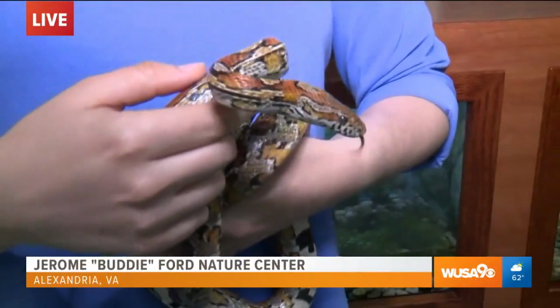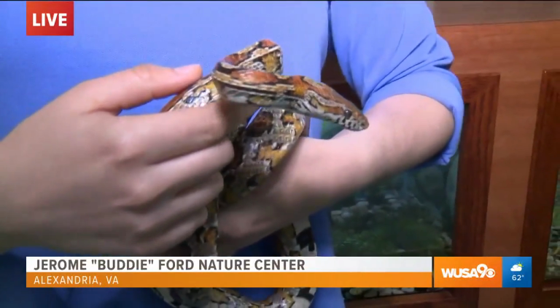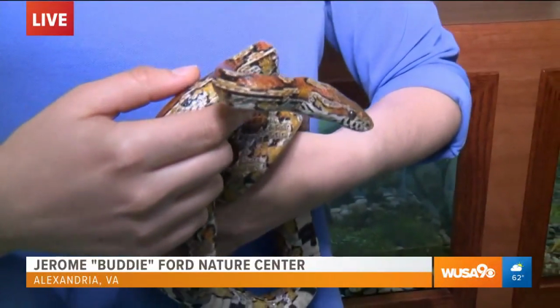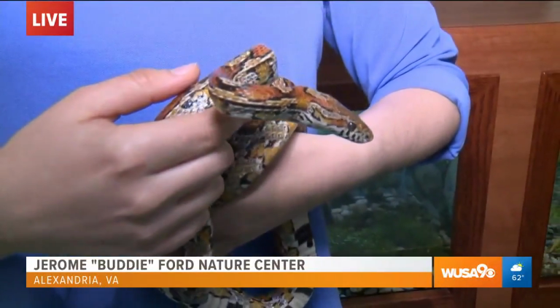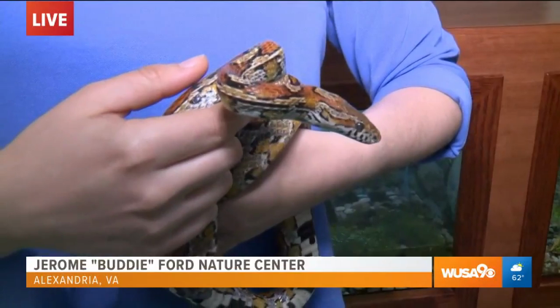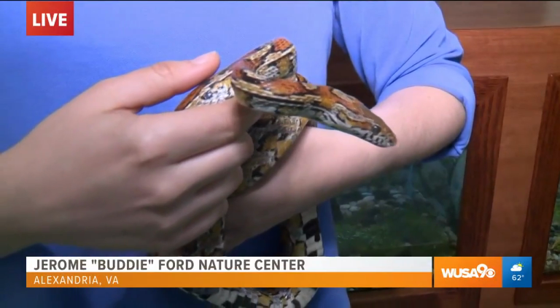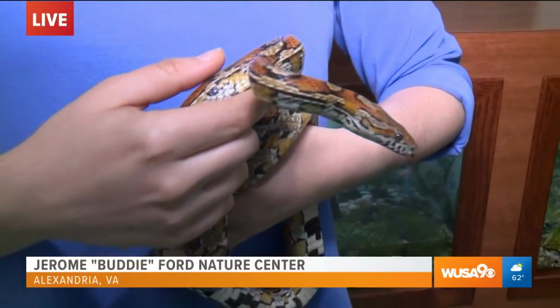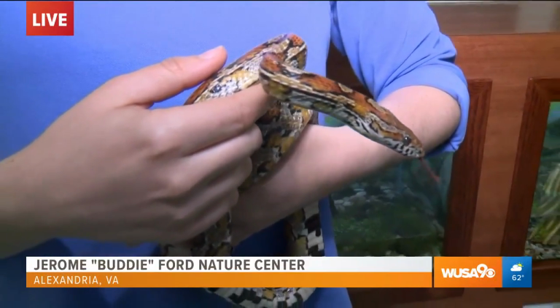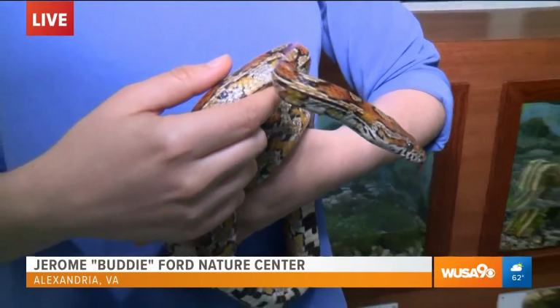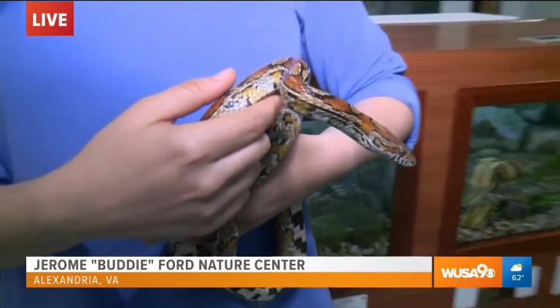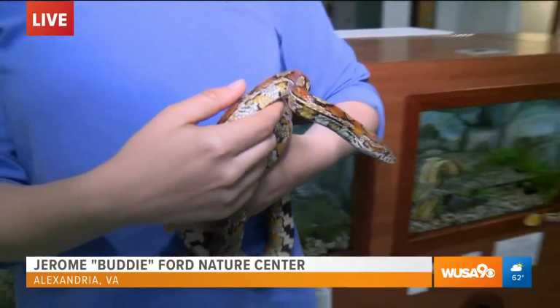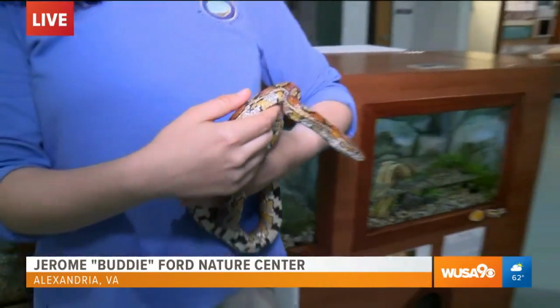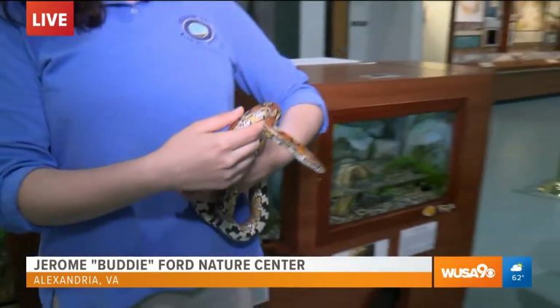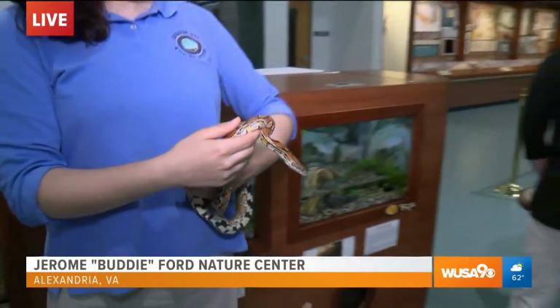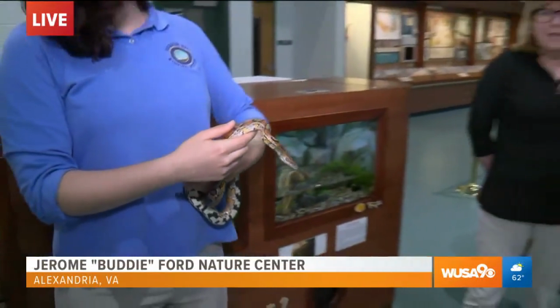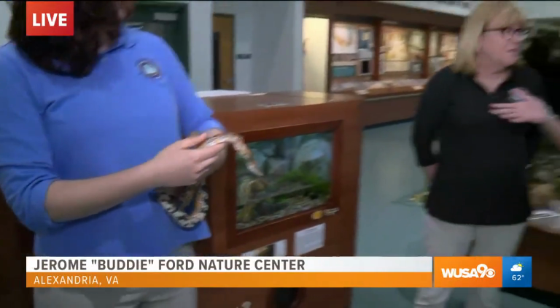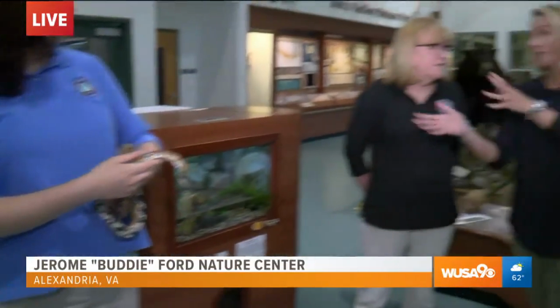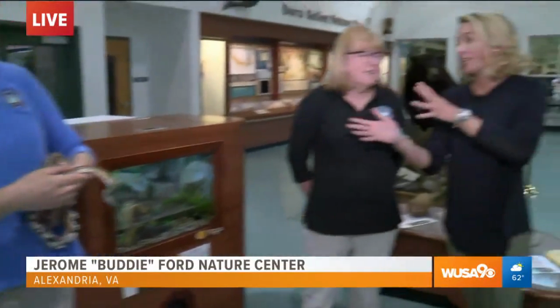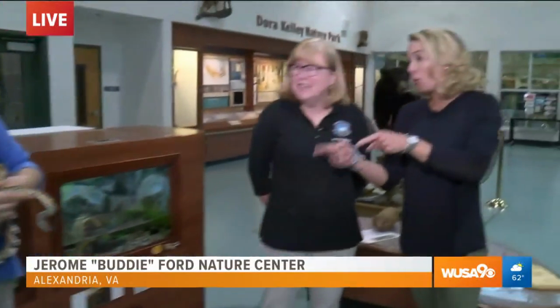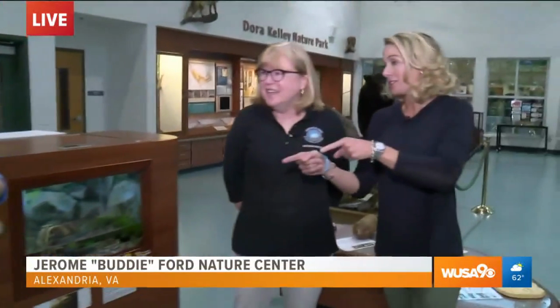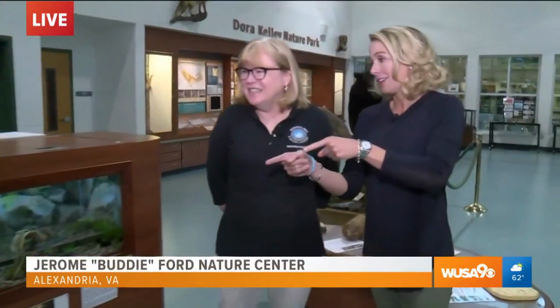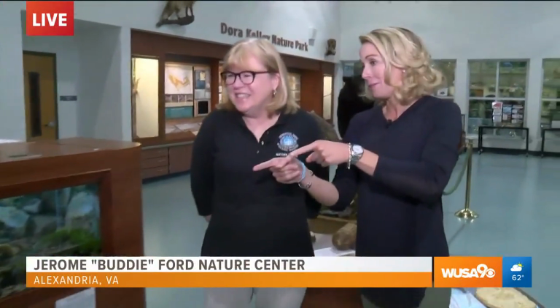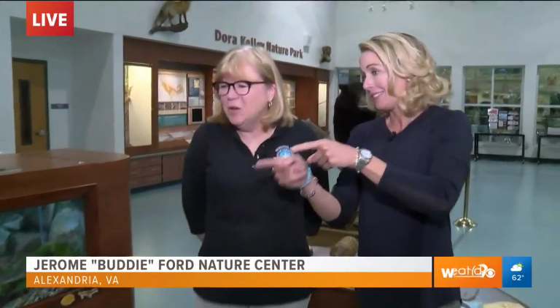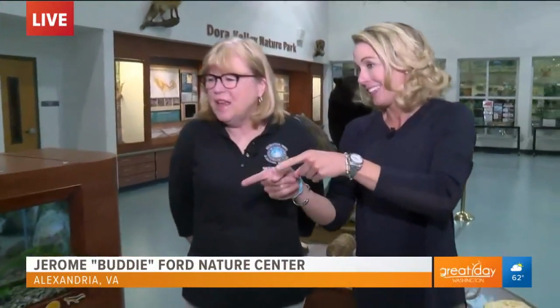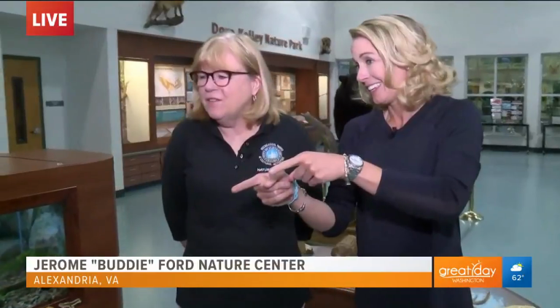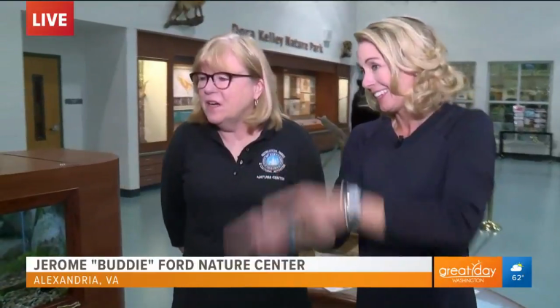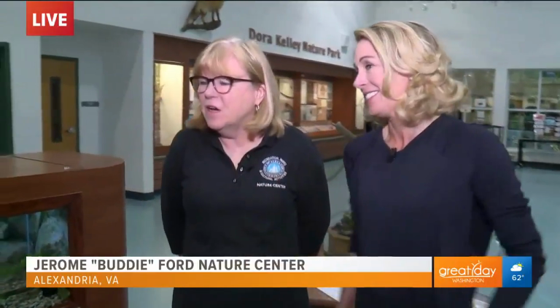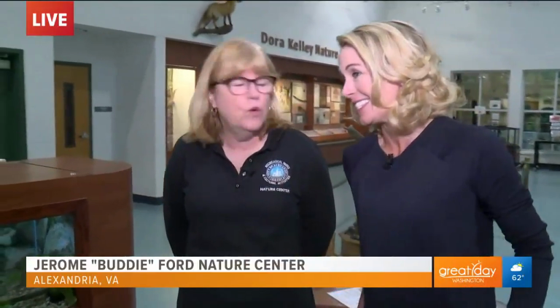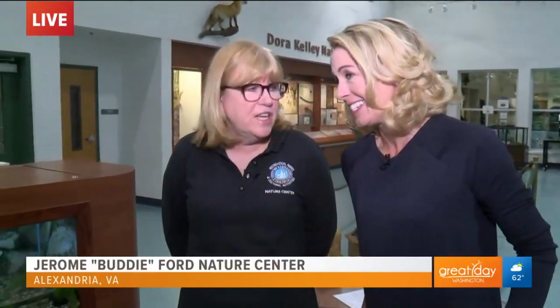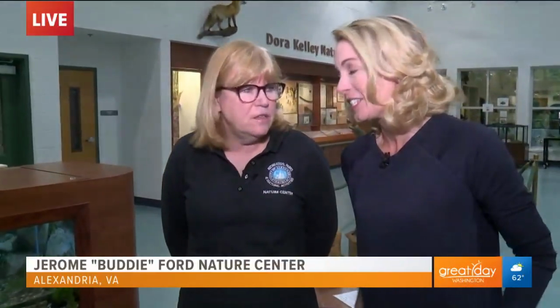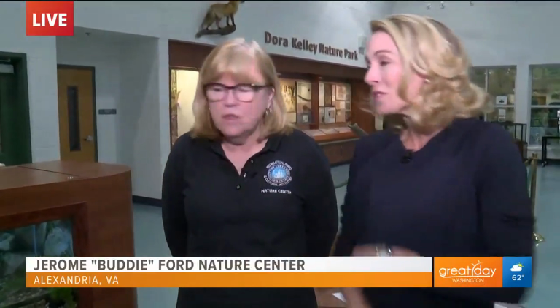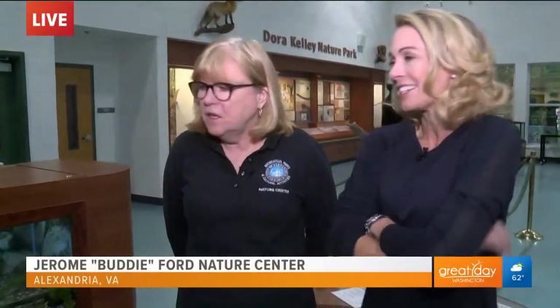I'm going to let Jane tell me who we're looking at here. We know we've got Colleen, the lovely lady, holding the snake, but we have a corn snake. It's a corn snake.